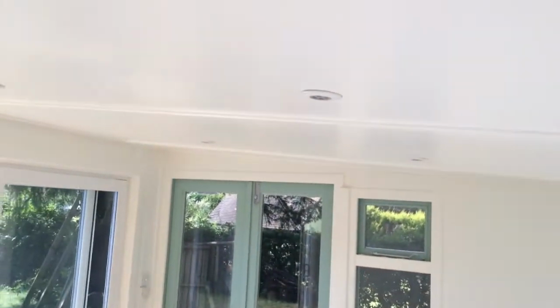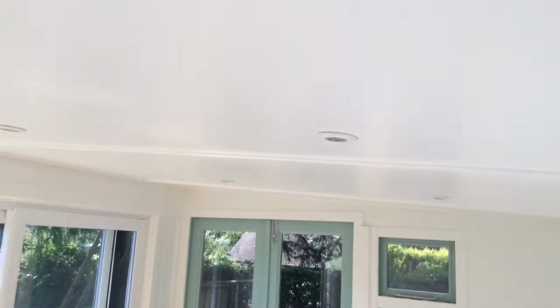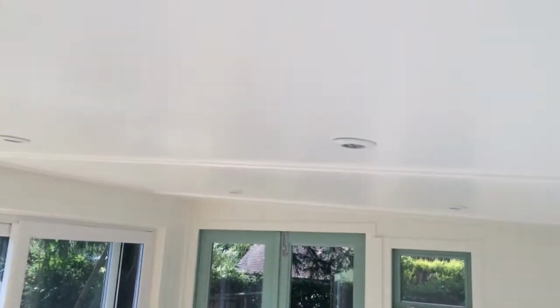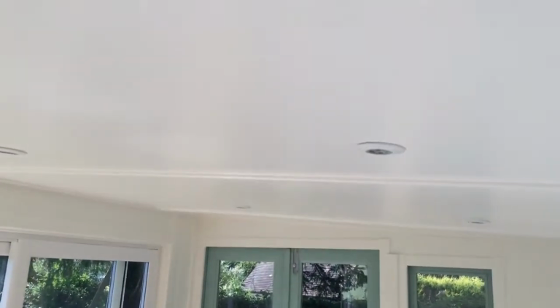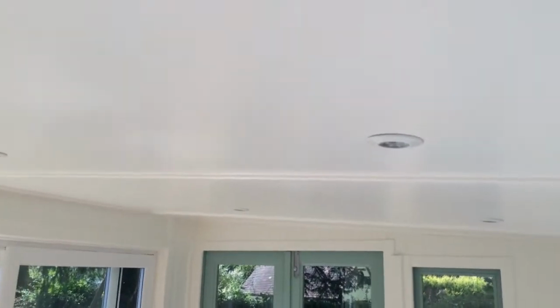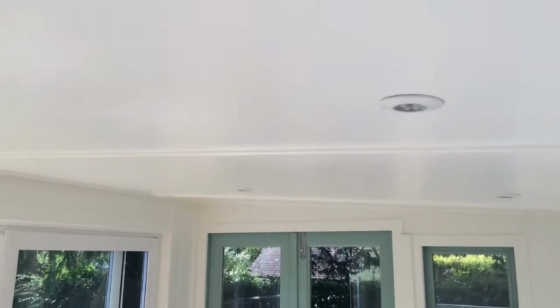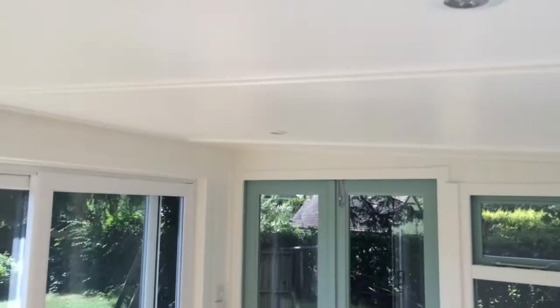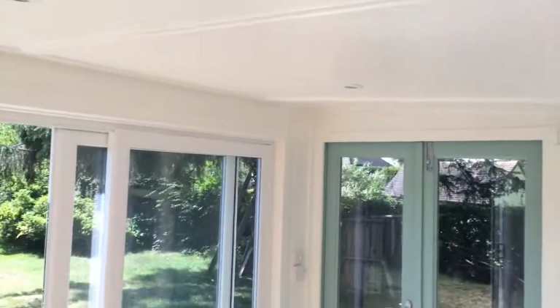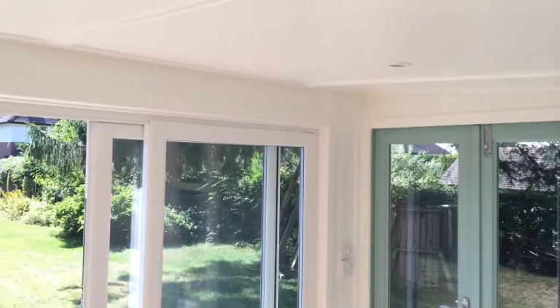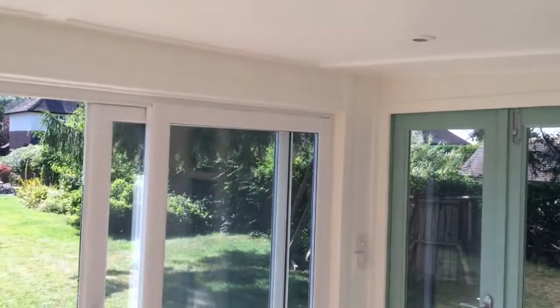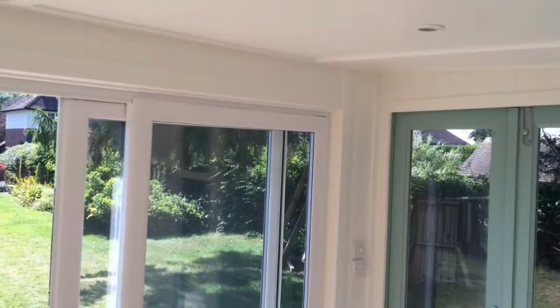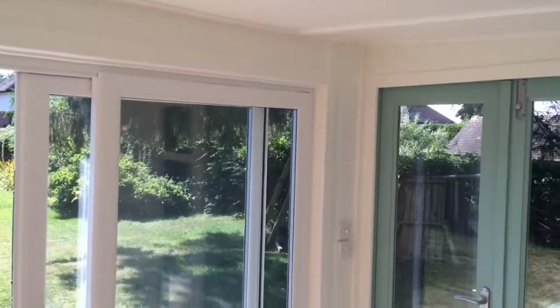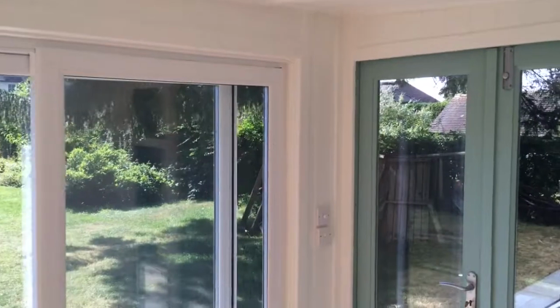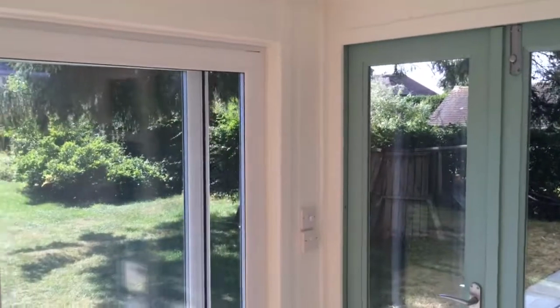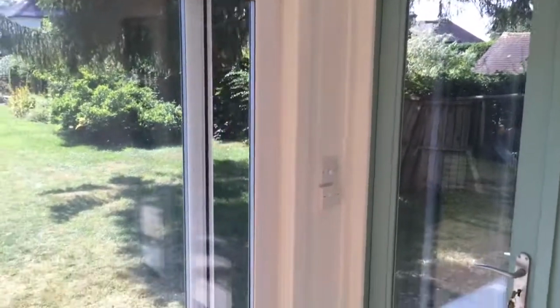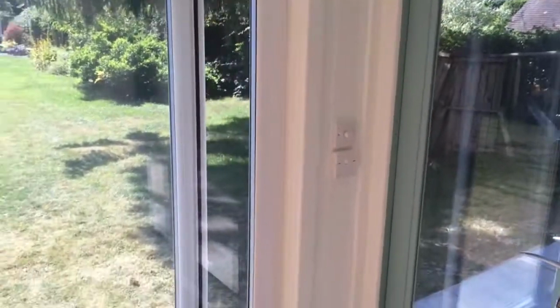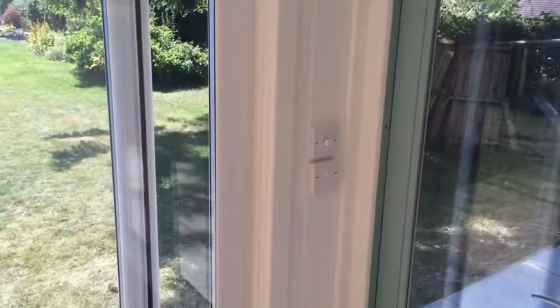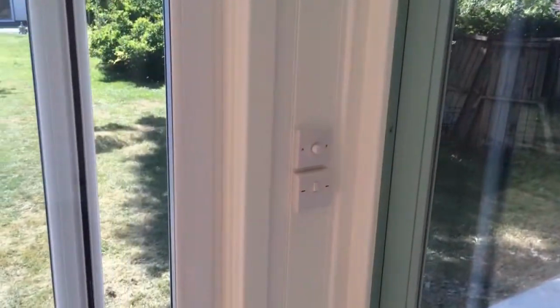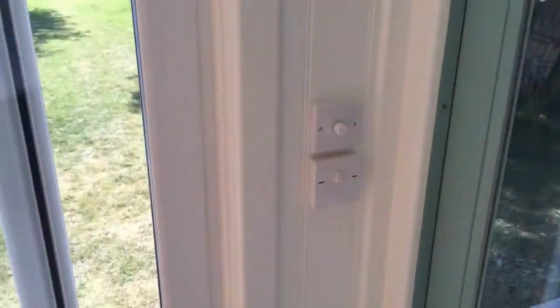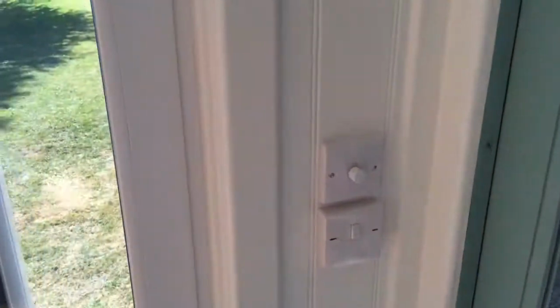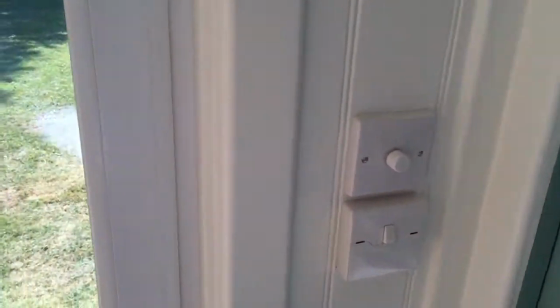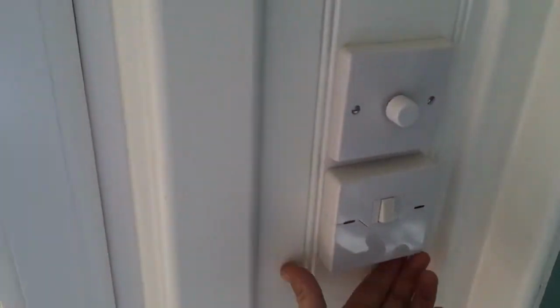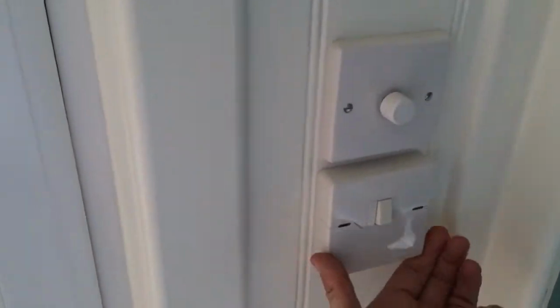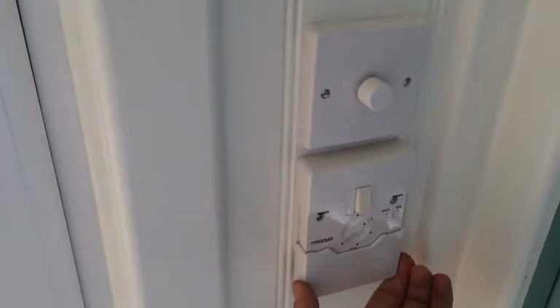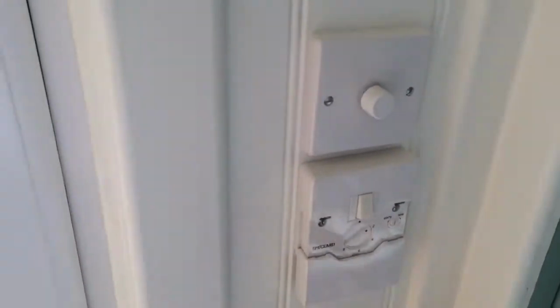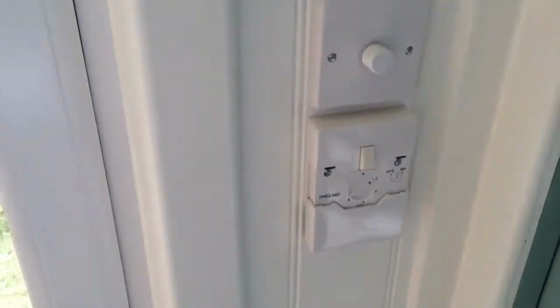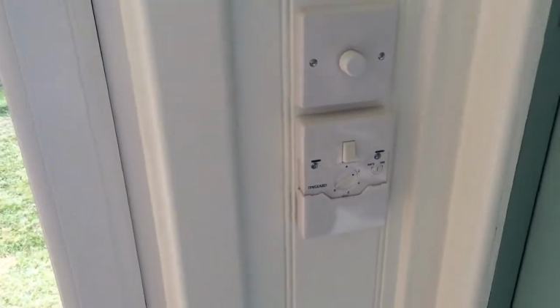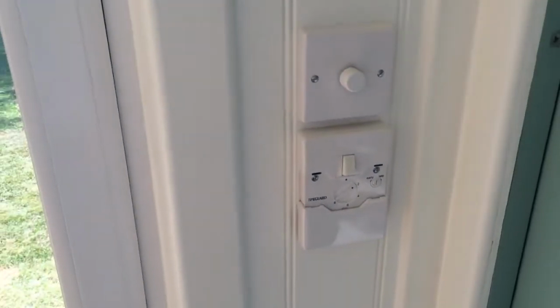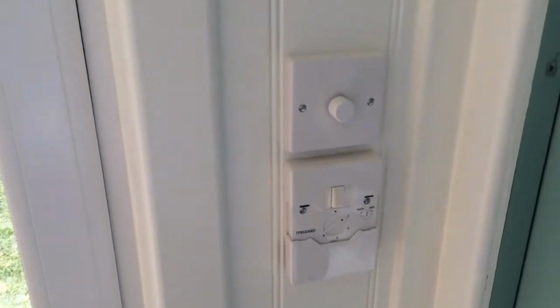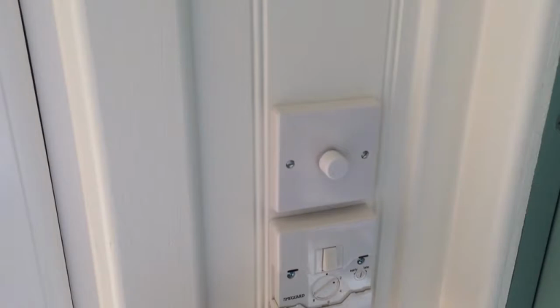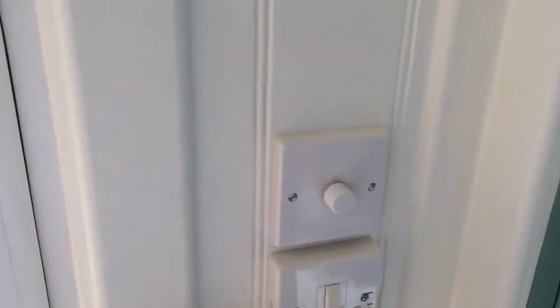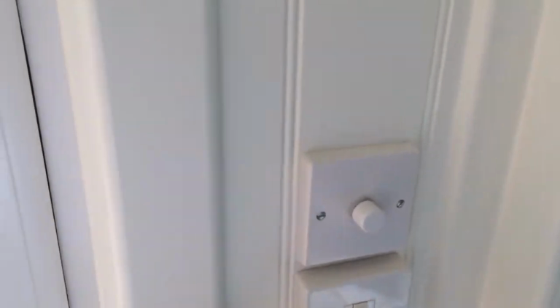LED down lights in the room, LED down lights outside. Again, that runs off the dusk sensor here. So that's got a little box of options there, so that comes on every night.